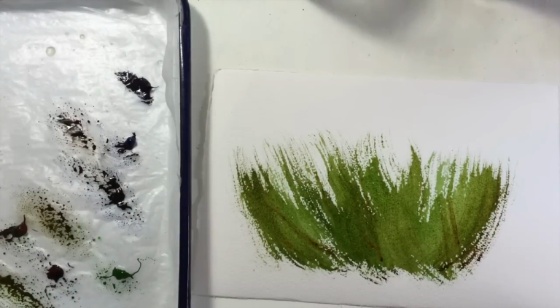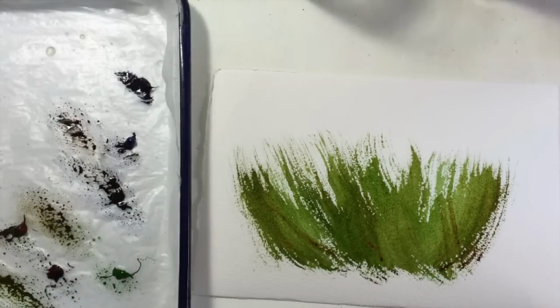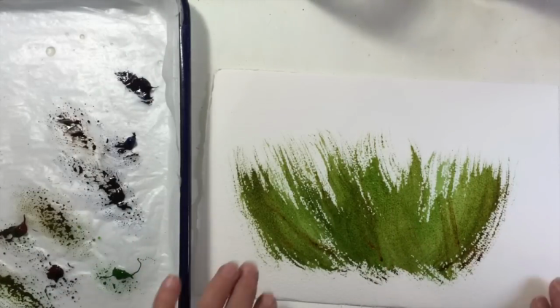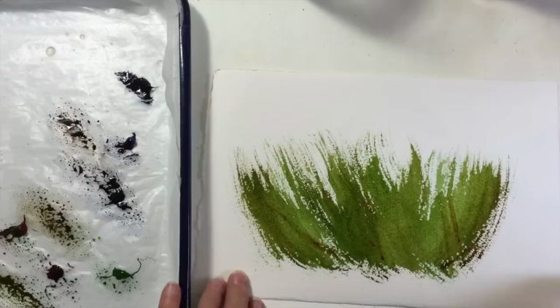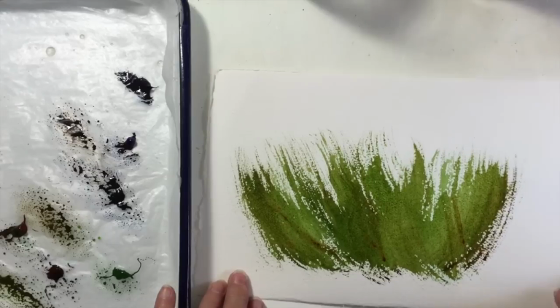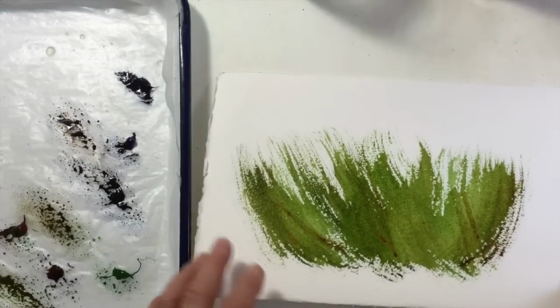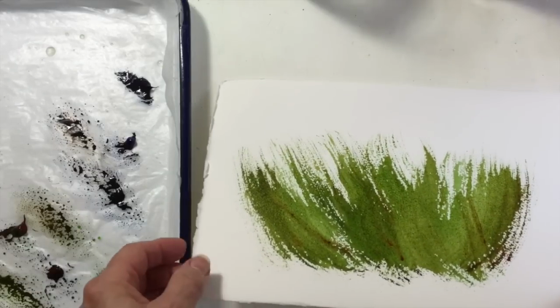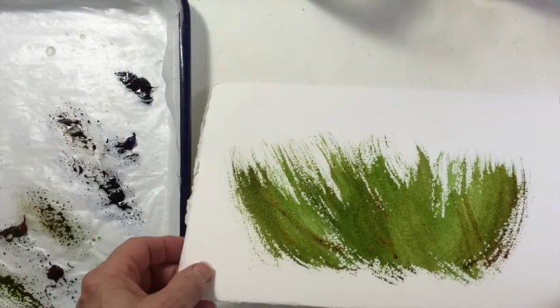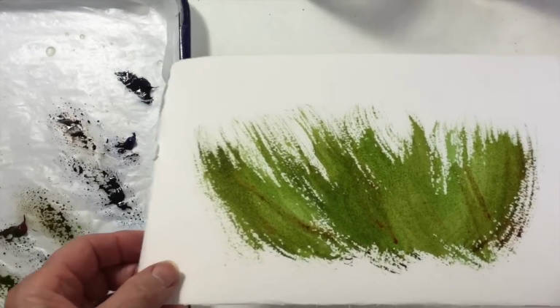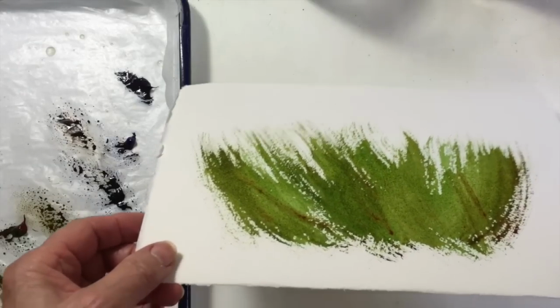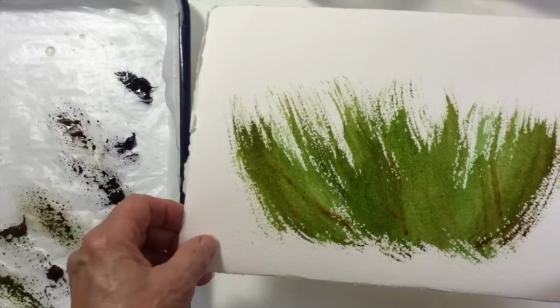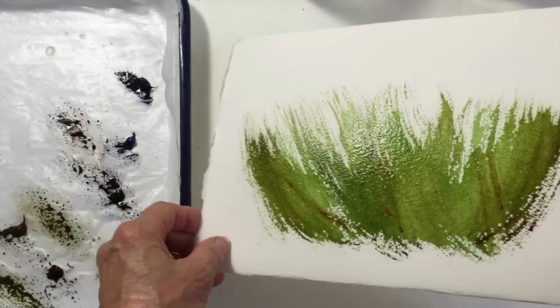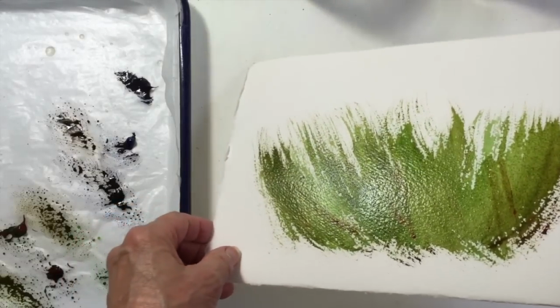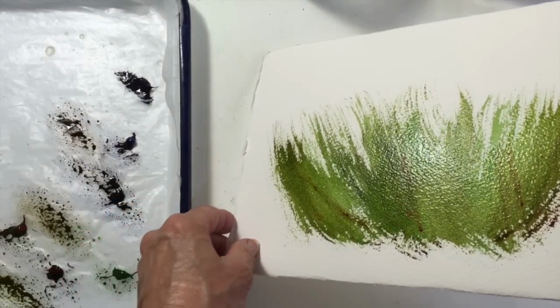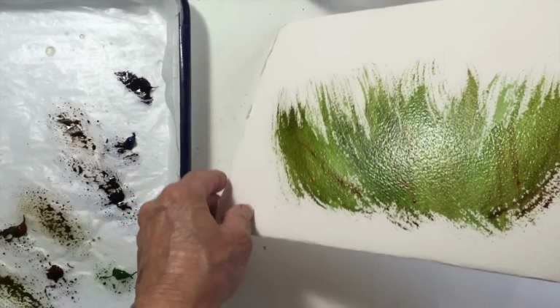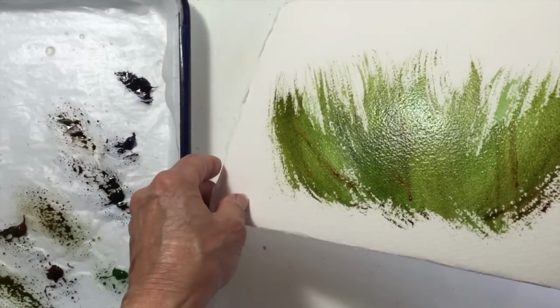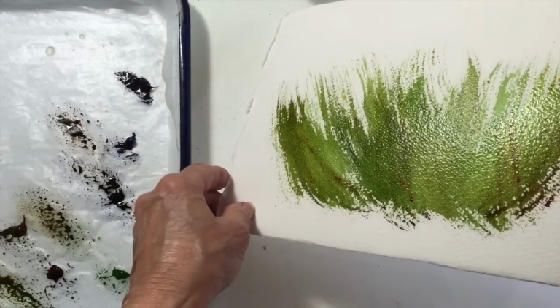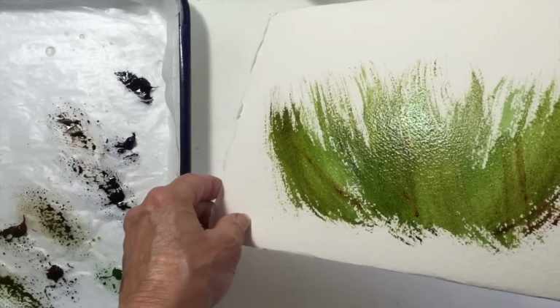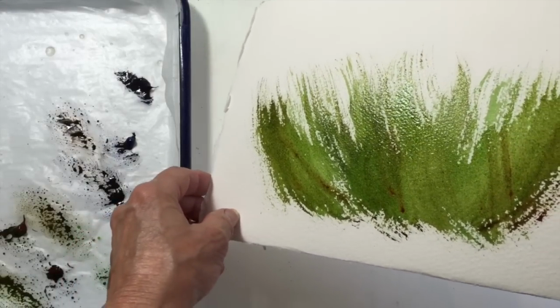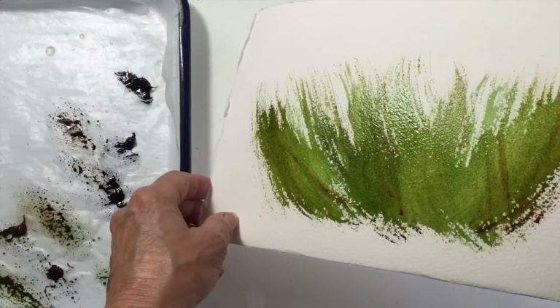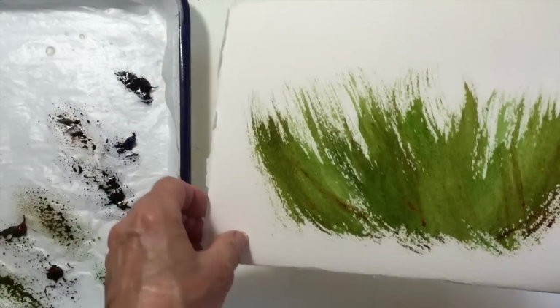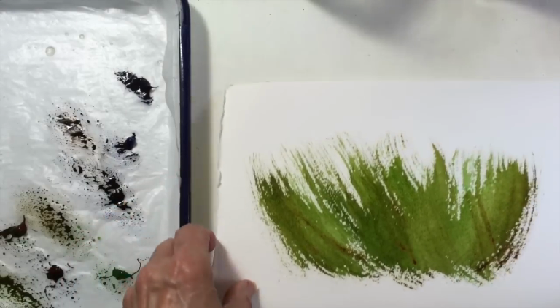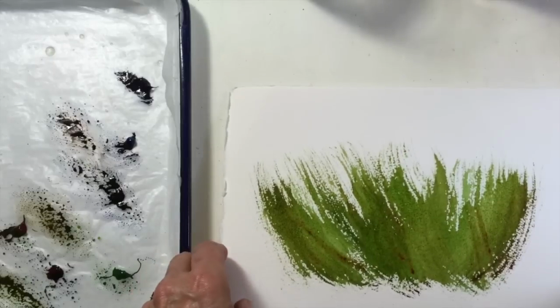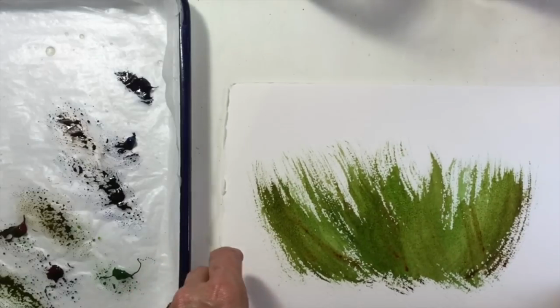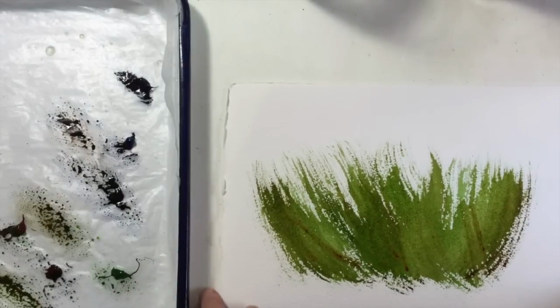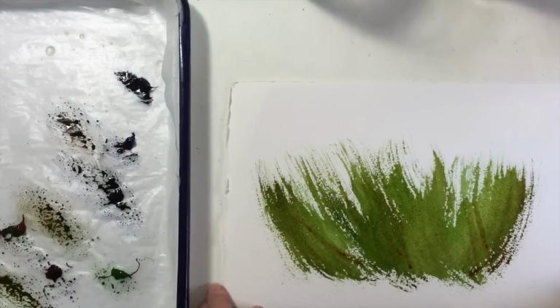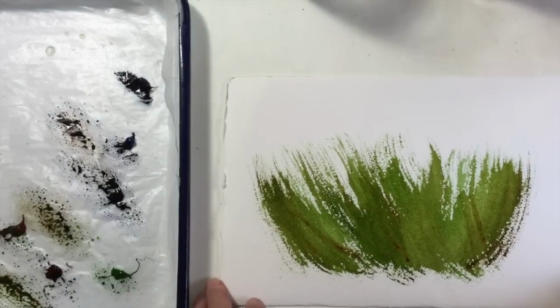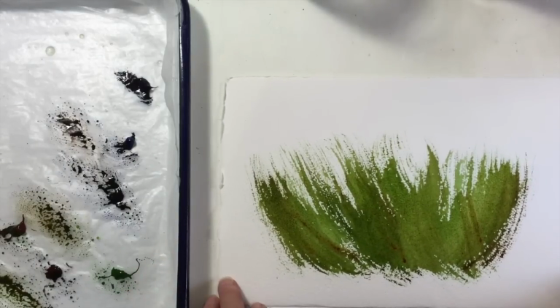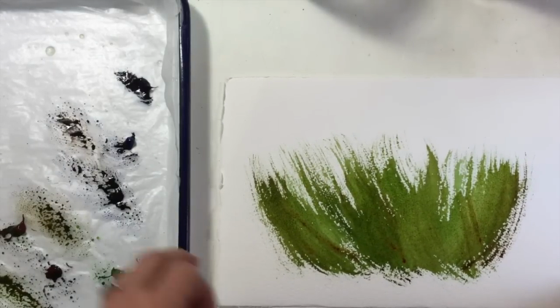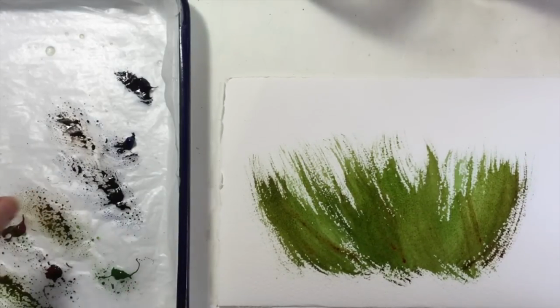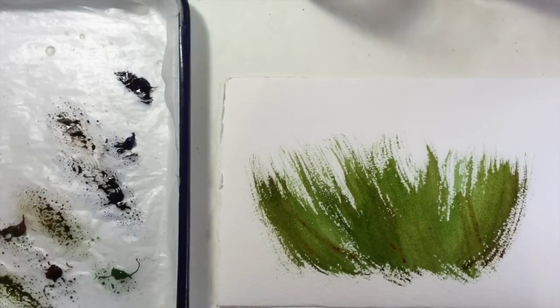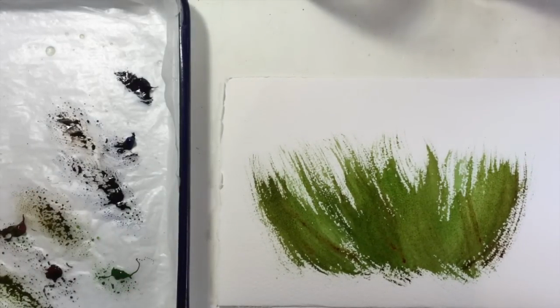Now it has to sit for just a little bit to get the shine — just before the shine leaves the paper. If you do it too soon, it doesn't work as well.